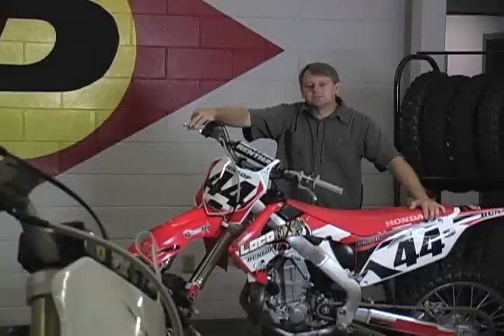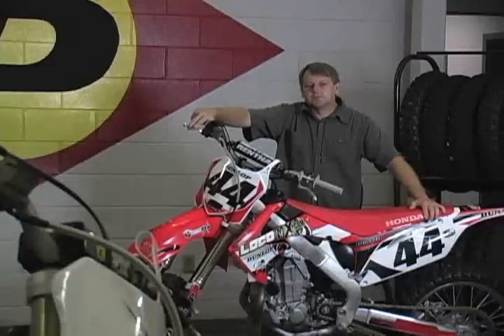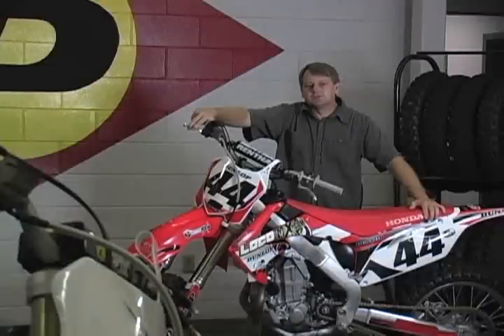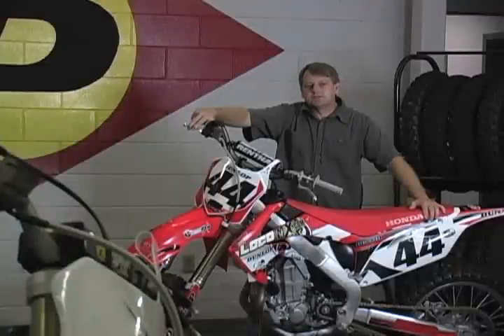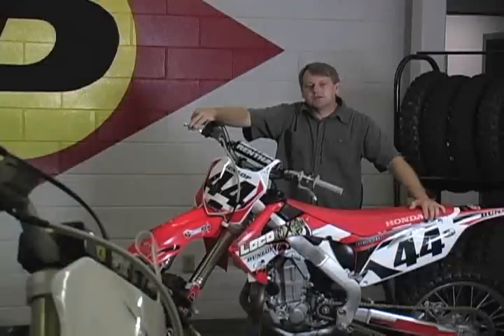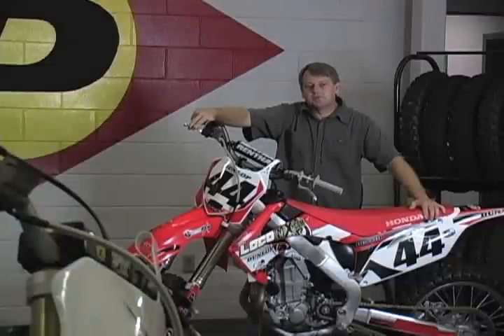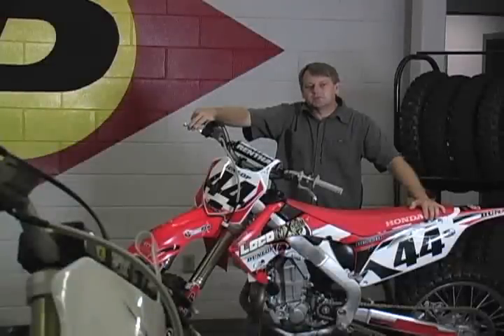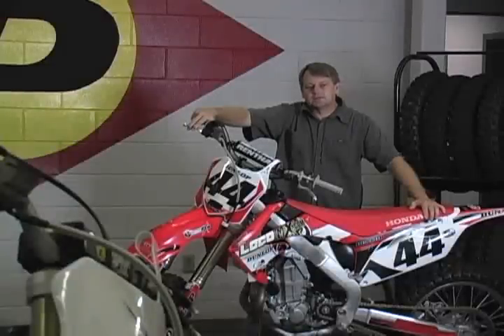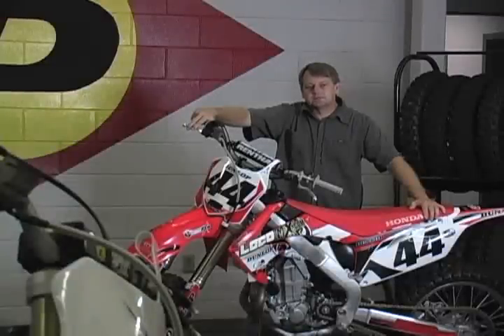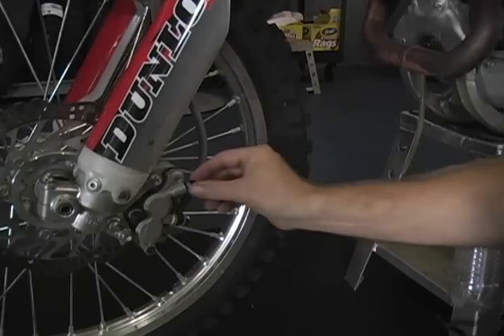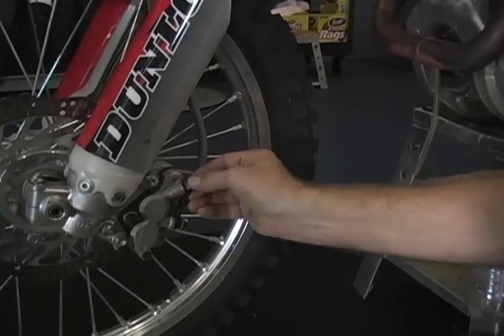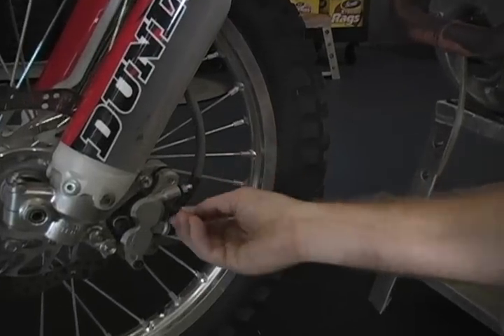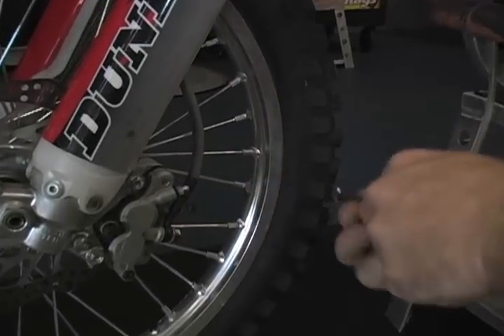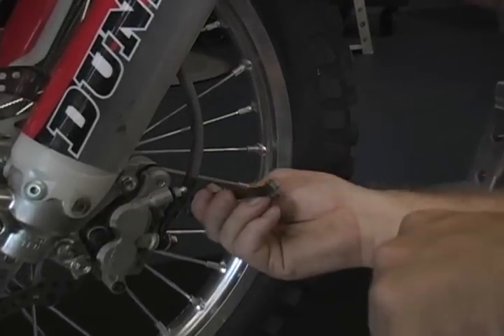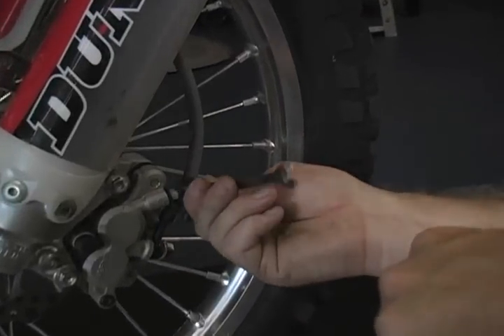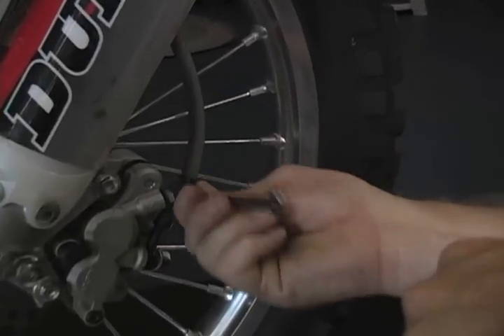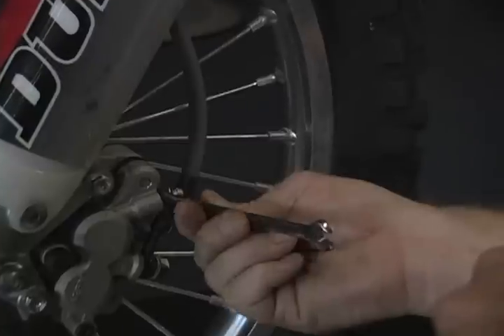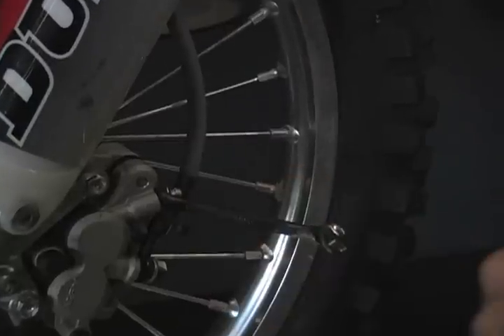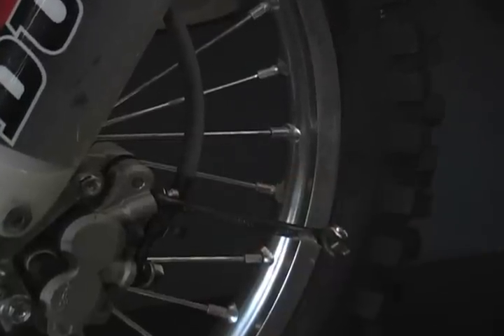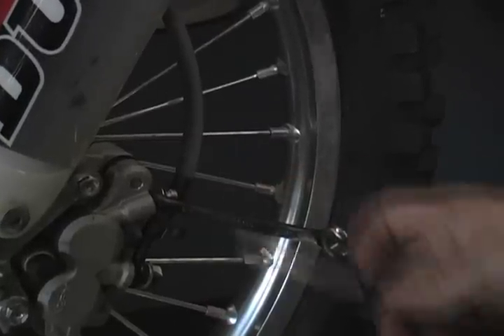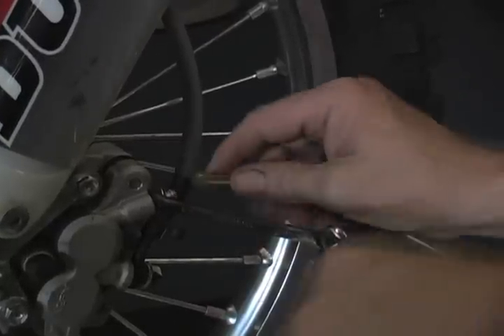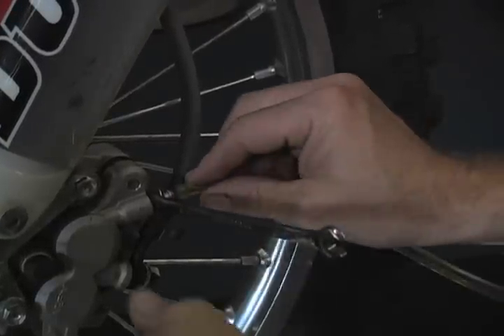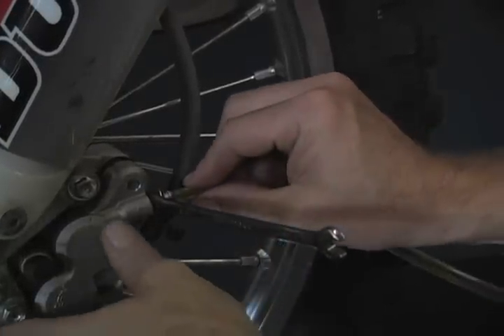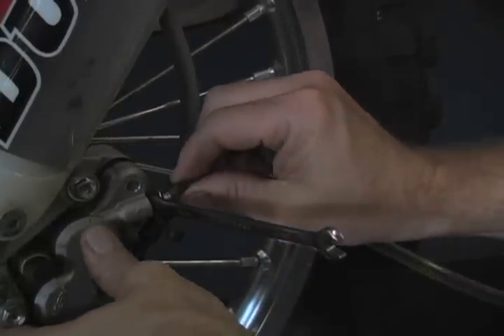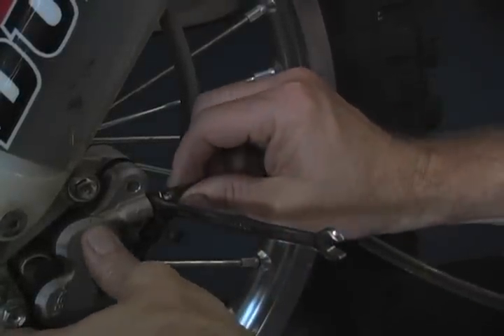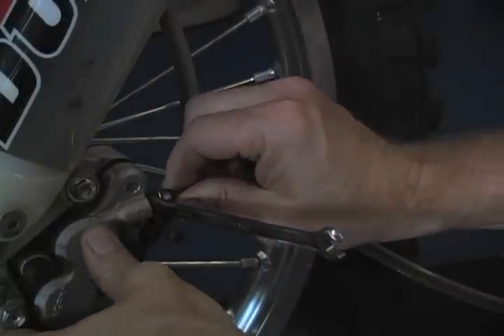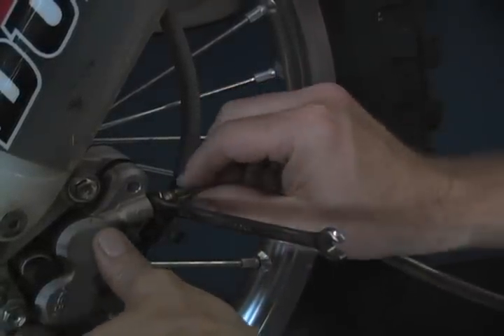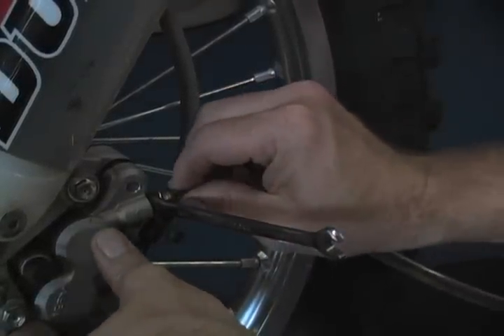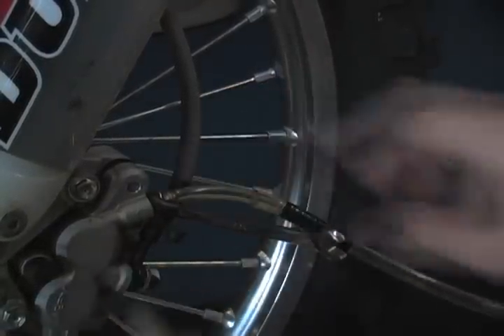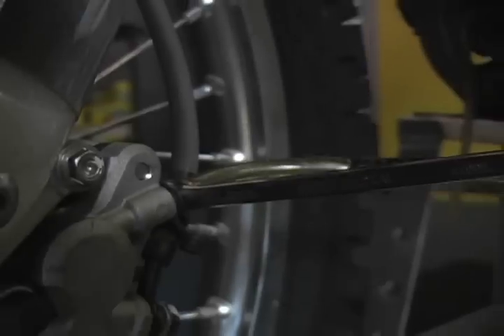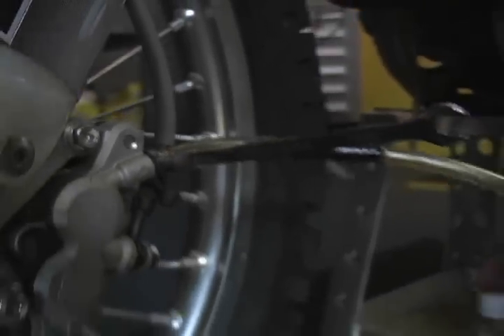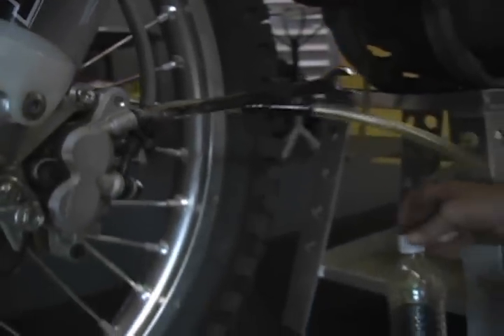It's important to bleed your brakes every time you replace brake pads. First step to bleeding brakes is to install a wrench over the bleeder valve. Use a clear plastic hose over the valve. This helps prevent fluid from getting on the wheel and the brakes.